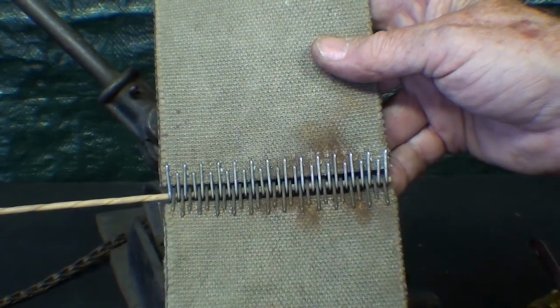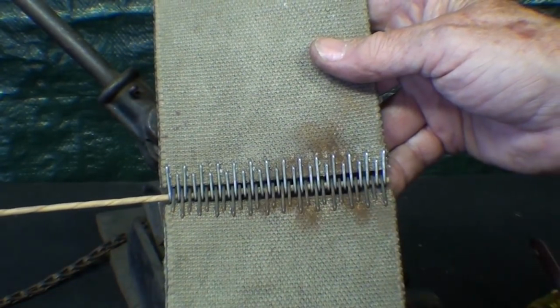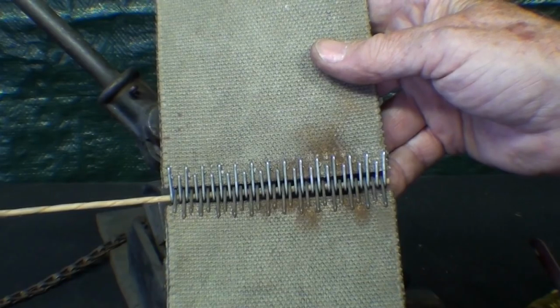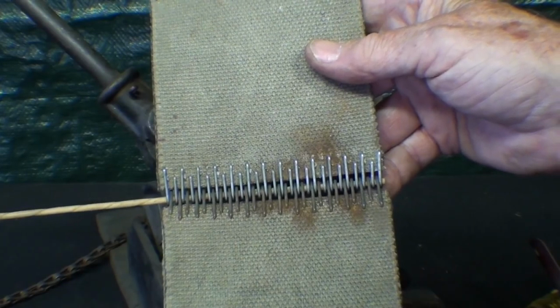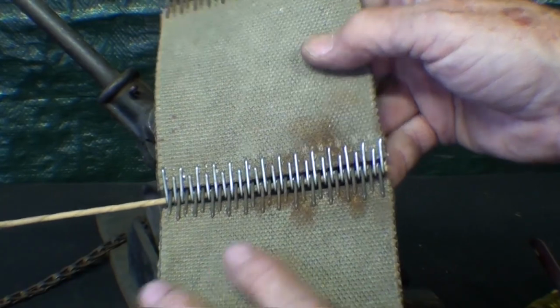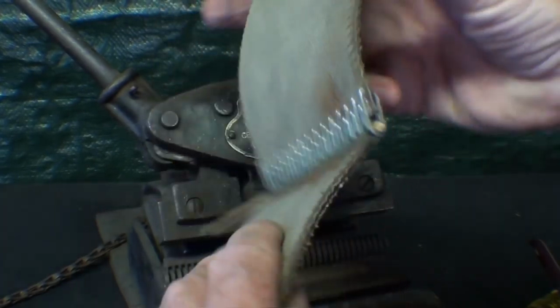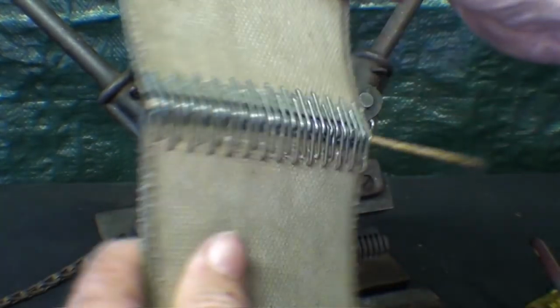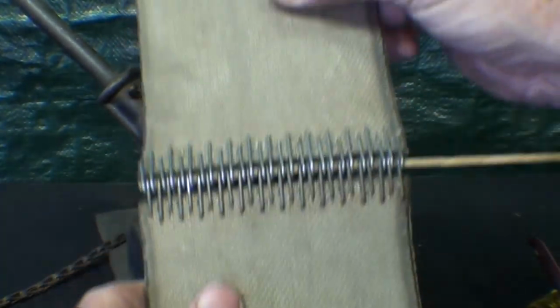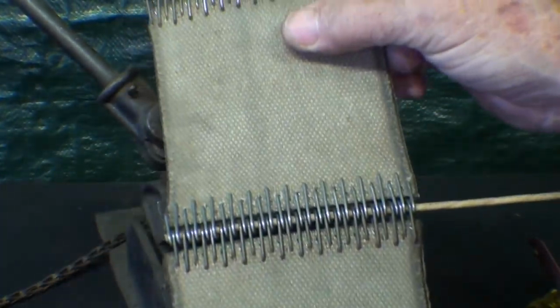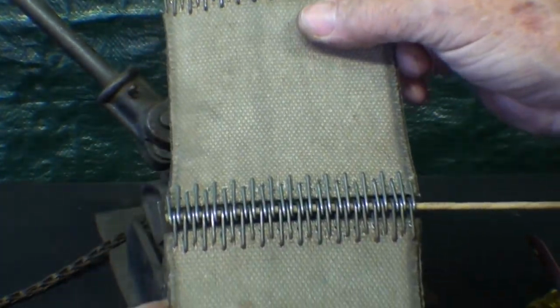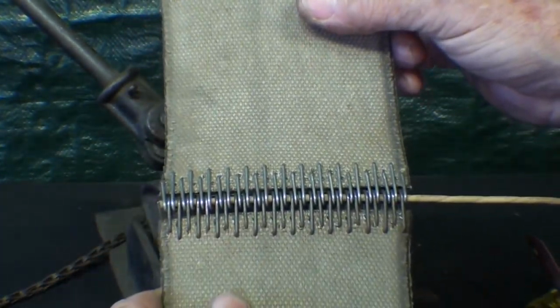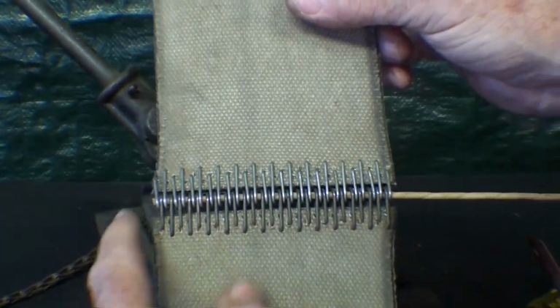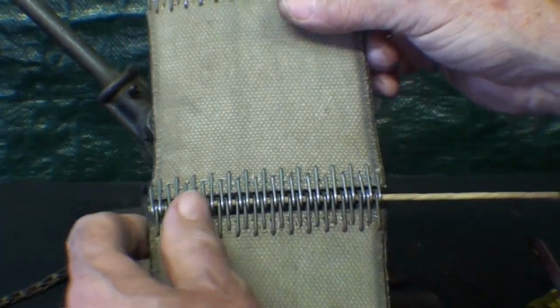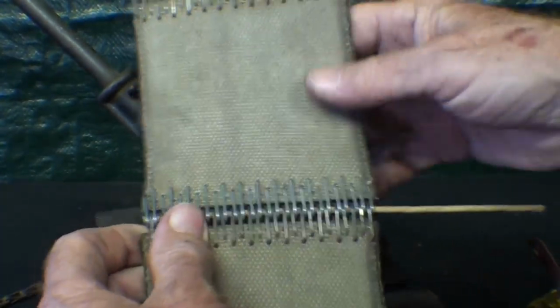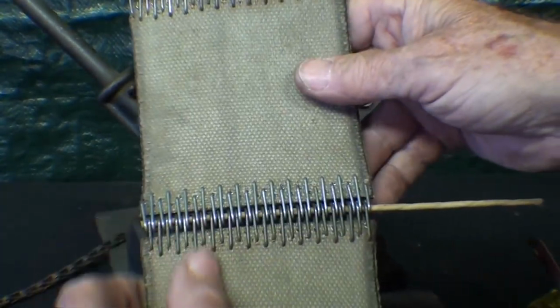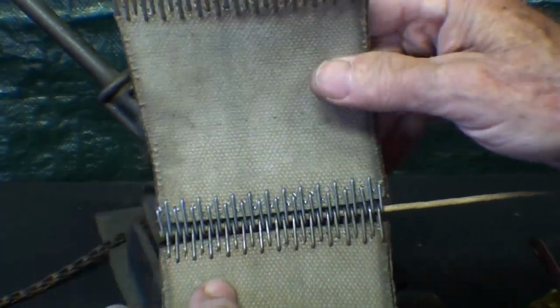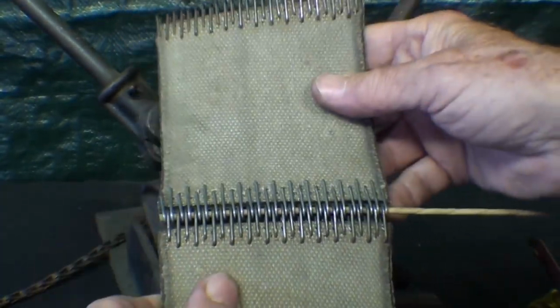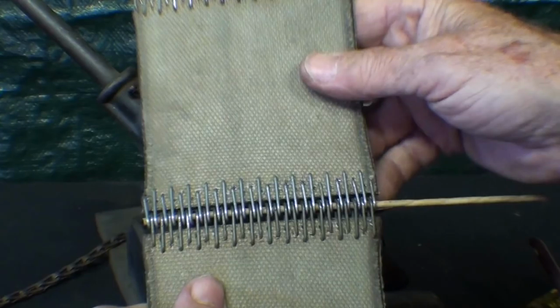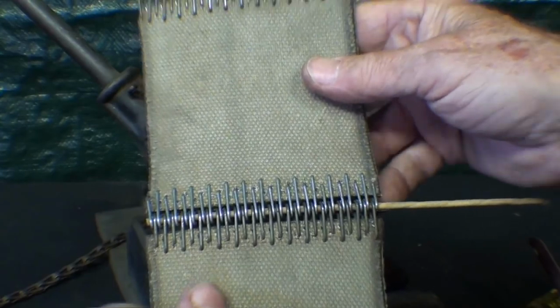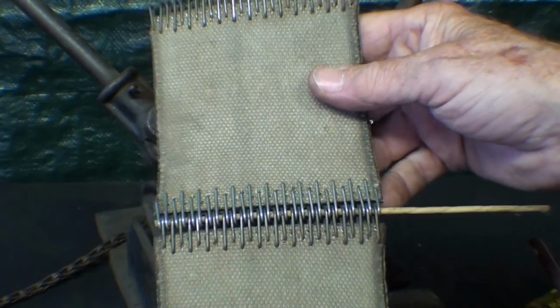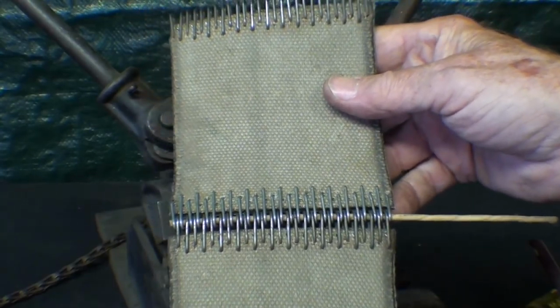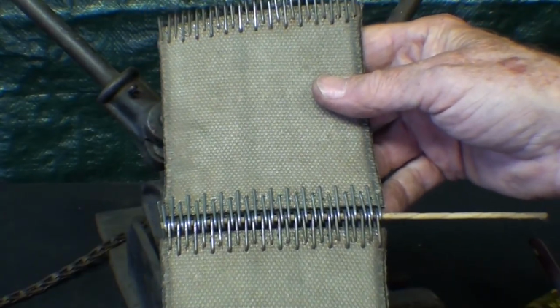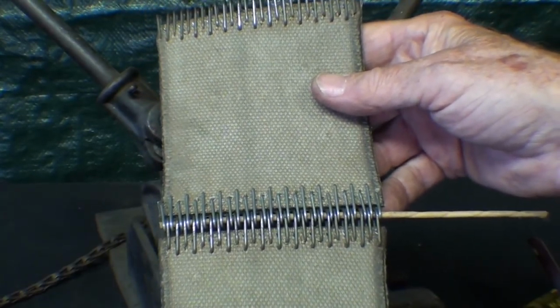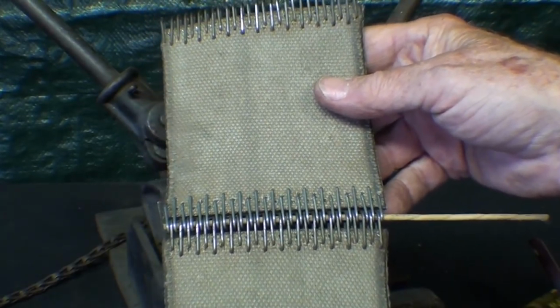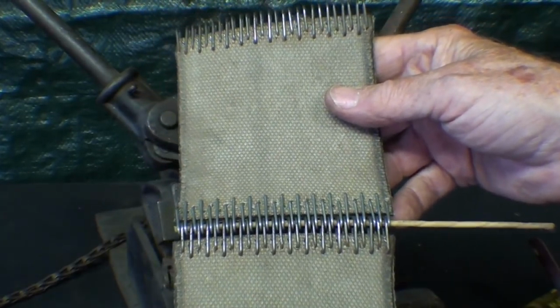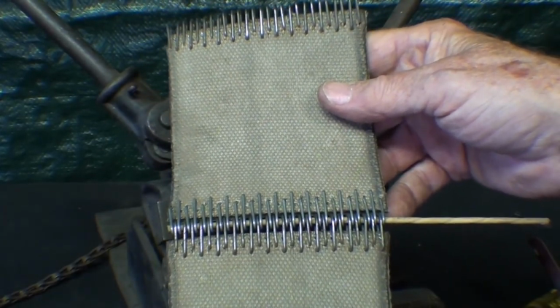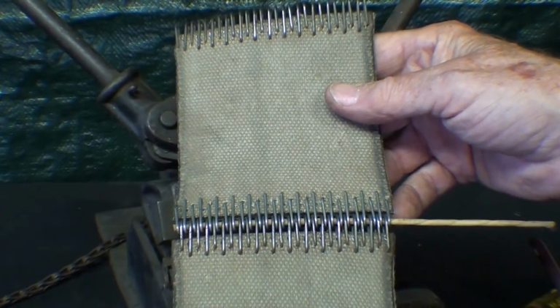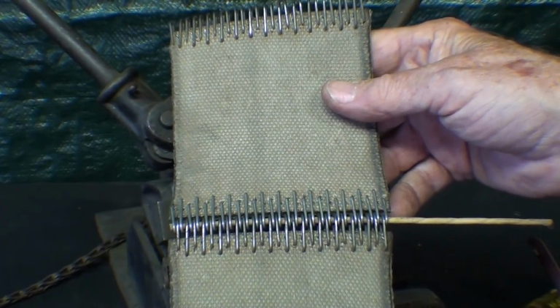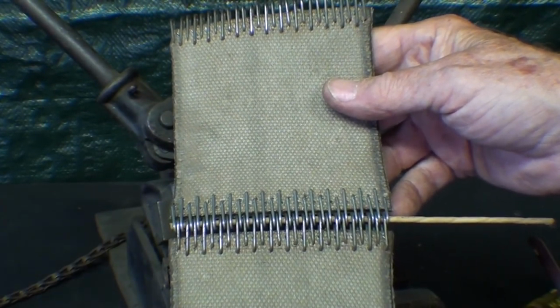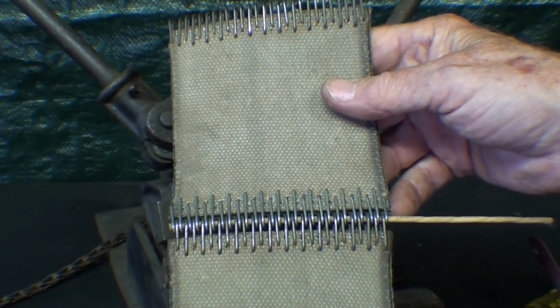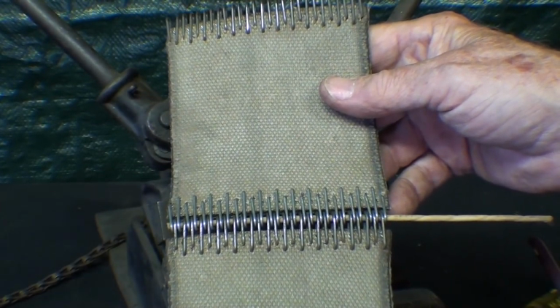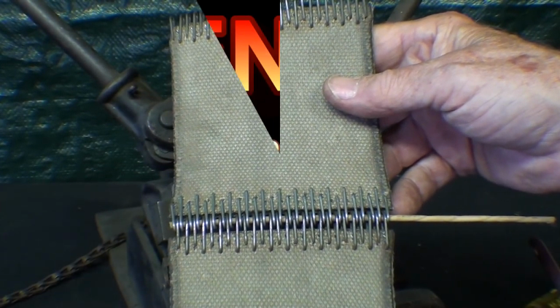Hope you enjoyed the shortened version of how to use the number three clipper belt lacer. Thanks for watching. Tubal Cain saying so long for now.